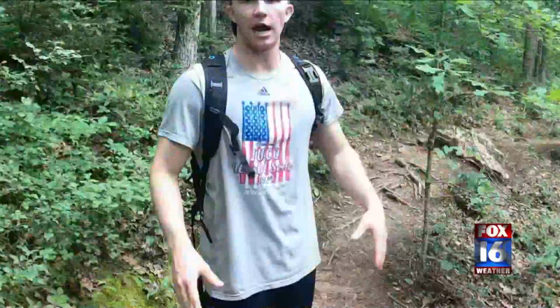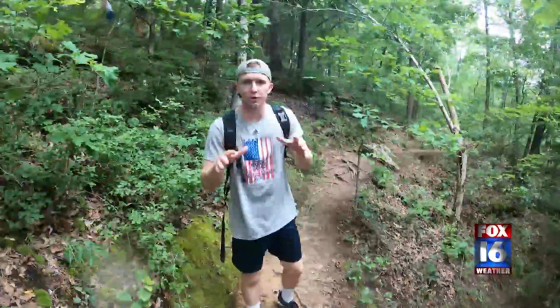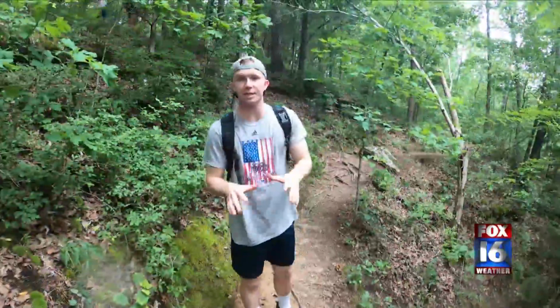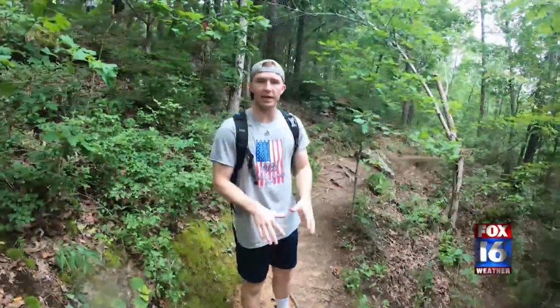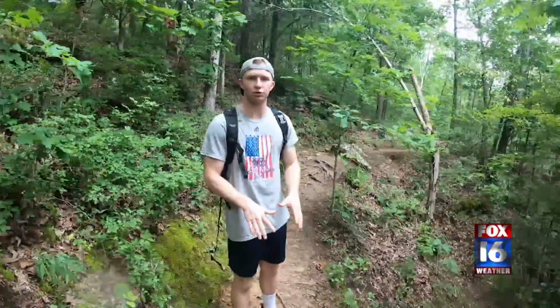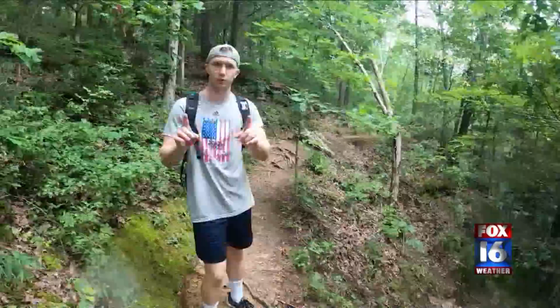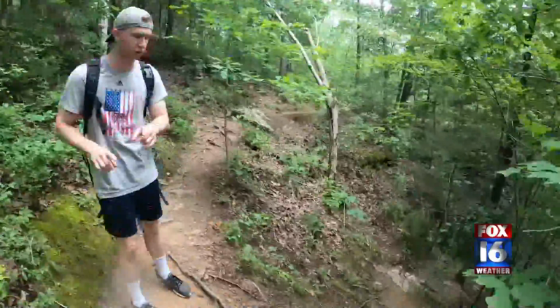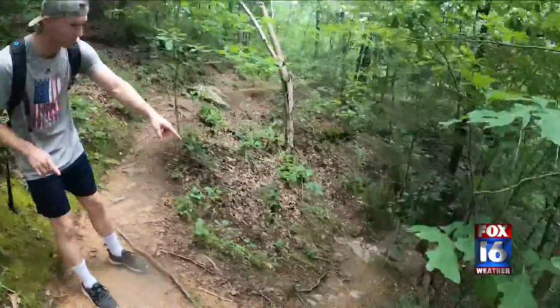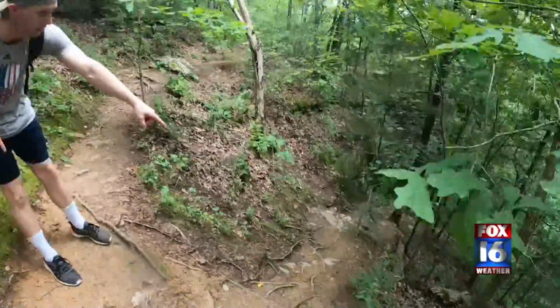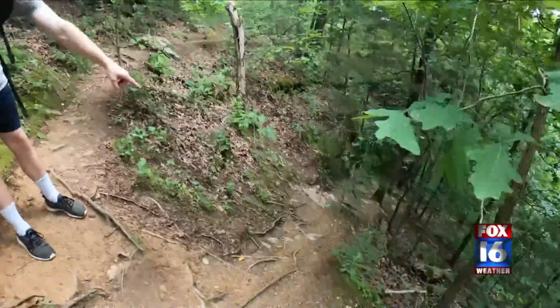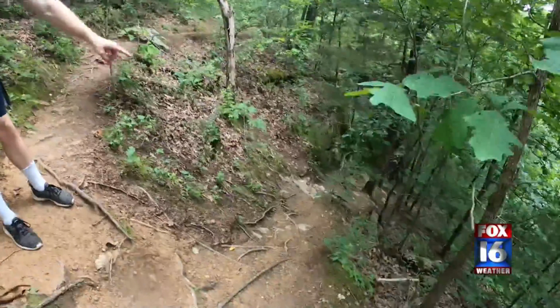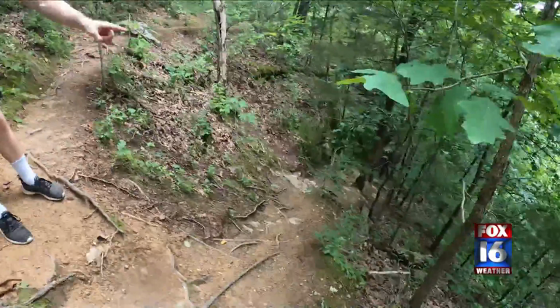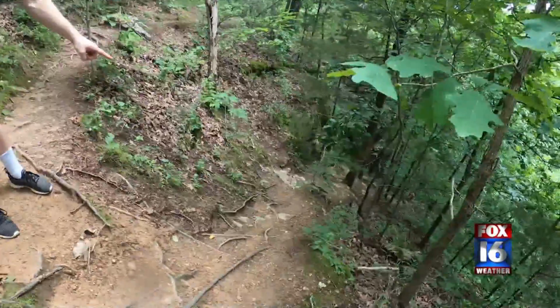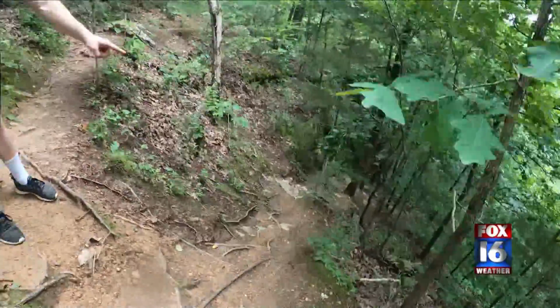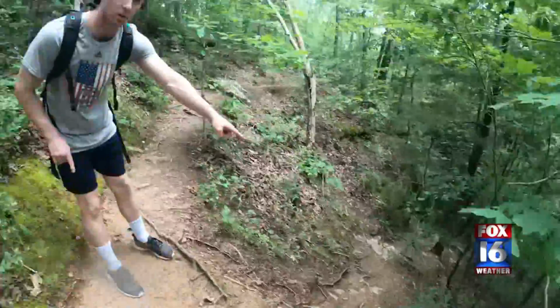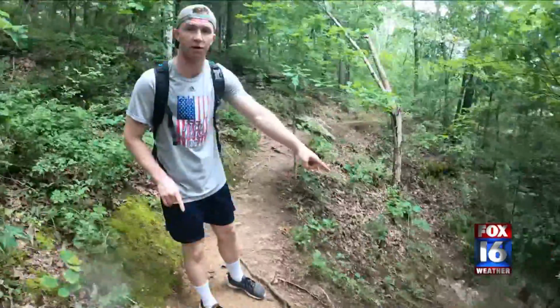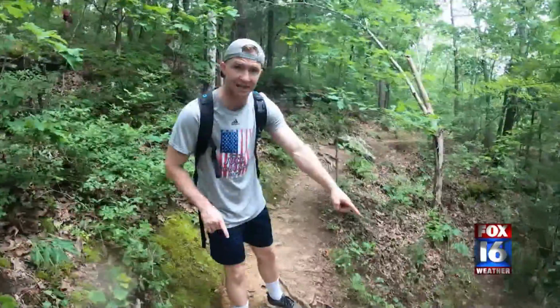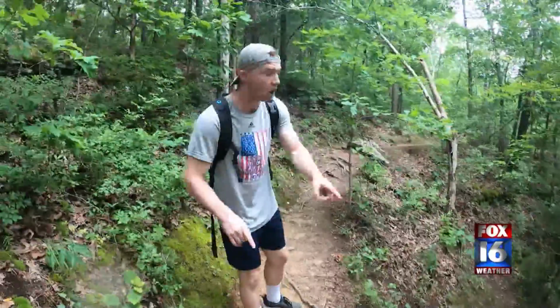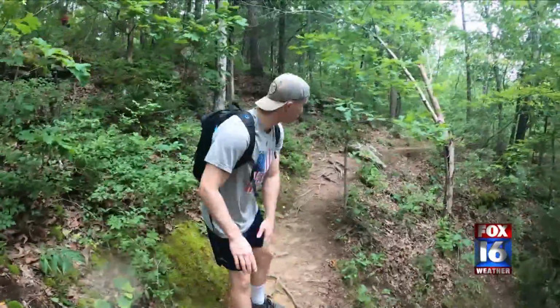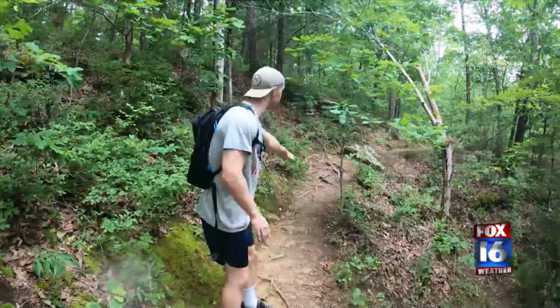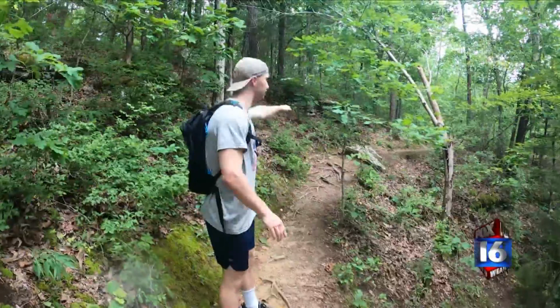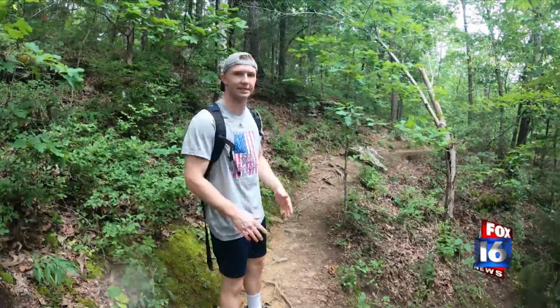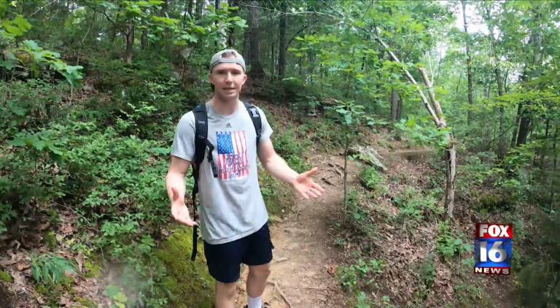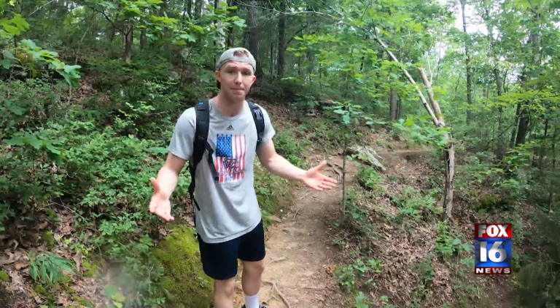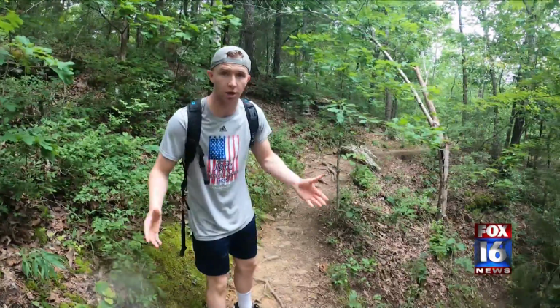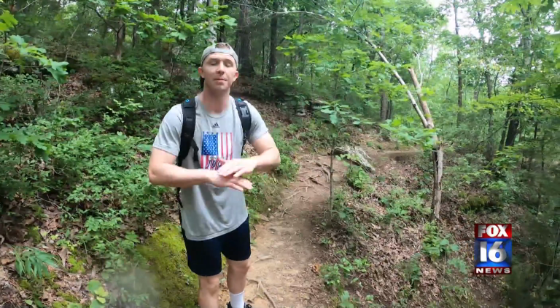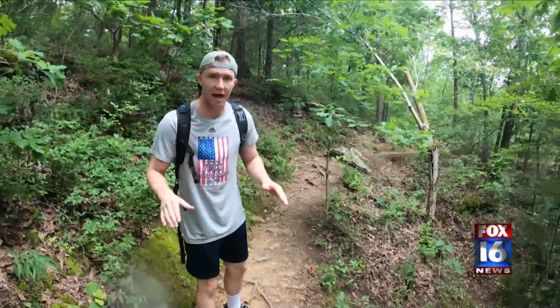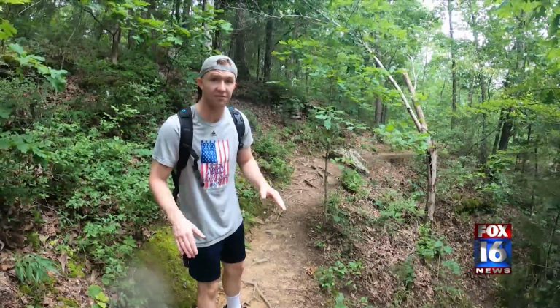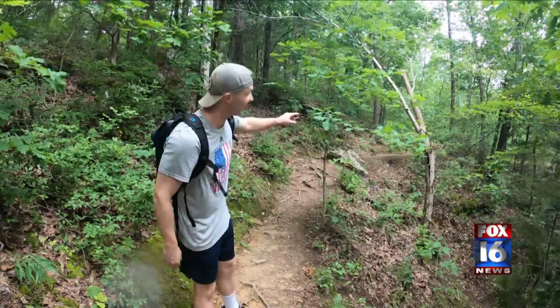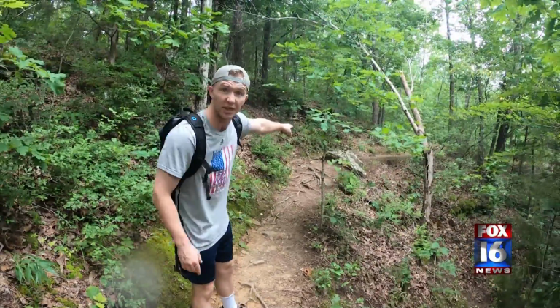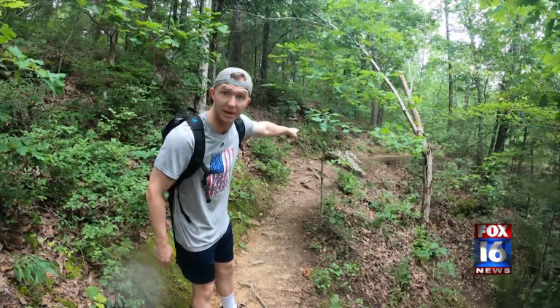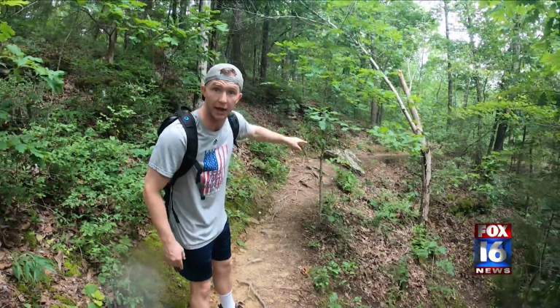Alright, so when you get to this point in the trail, you have two options. You can either go down this way, which is a lot steeper, but you'll get to the waterfall faster, or you can proceed this way. It's going to take you maybe a minute longer, but it's a lot safer, and I definitely recommend this way.